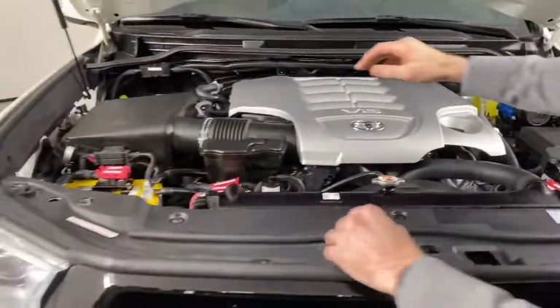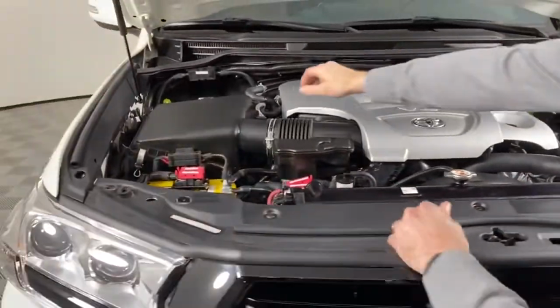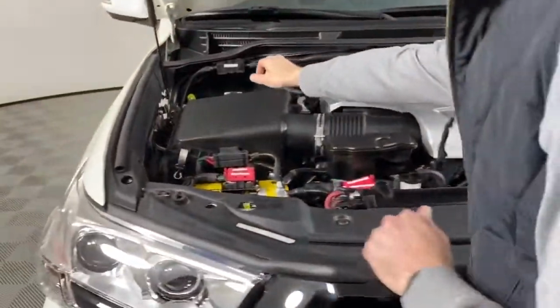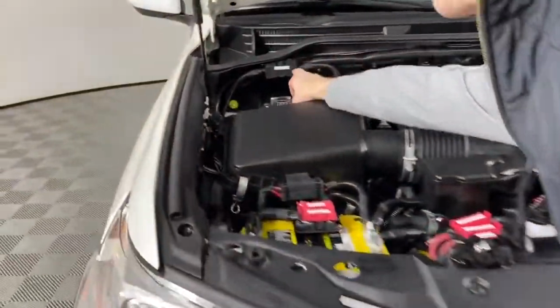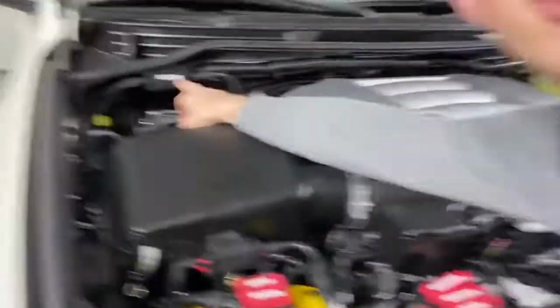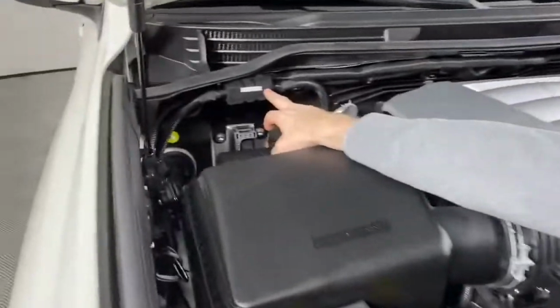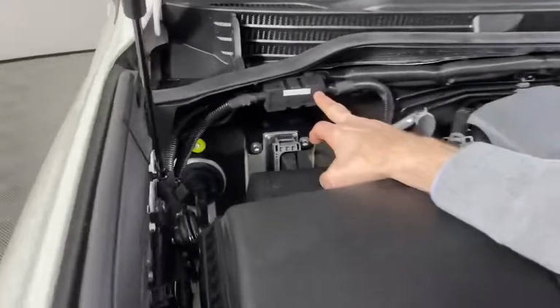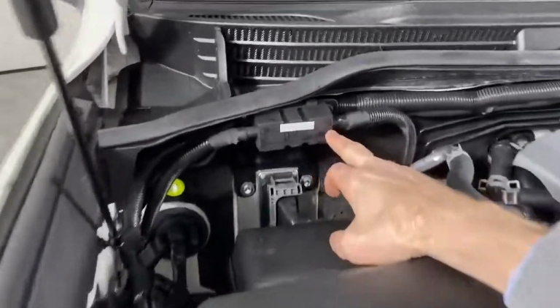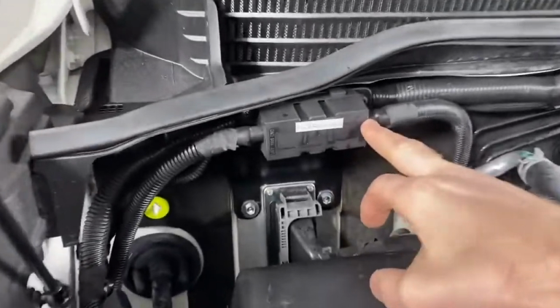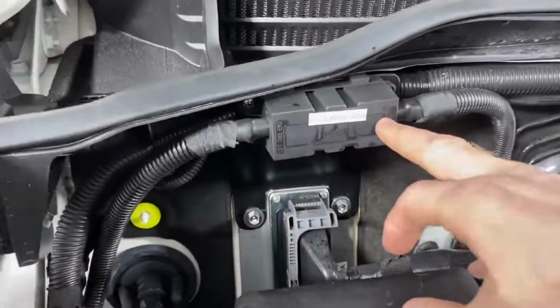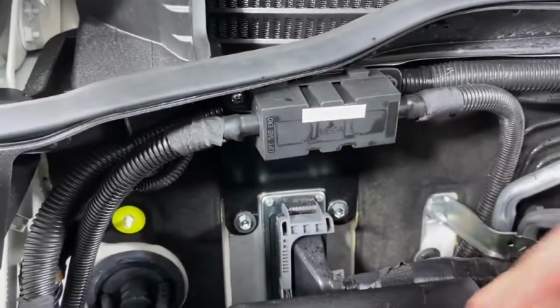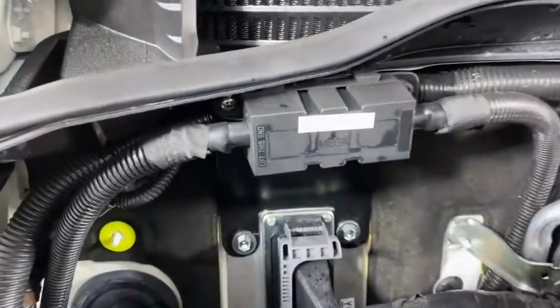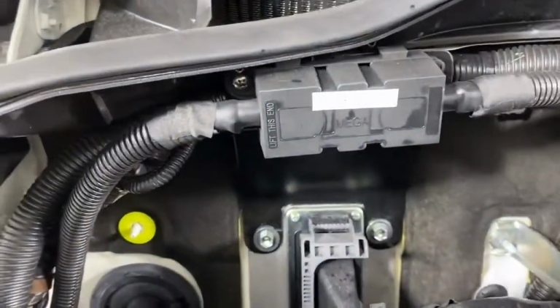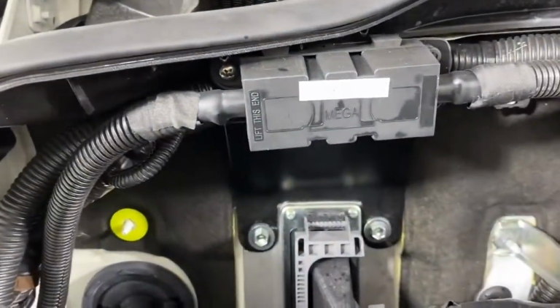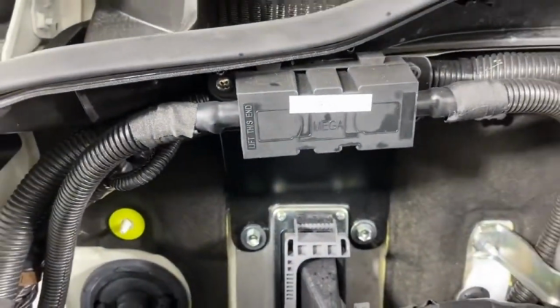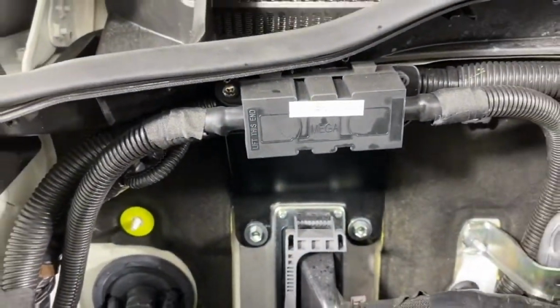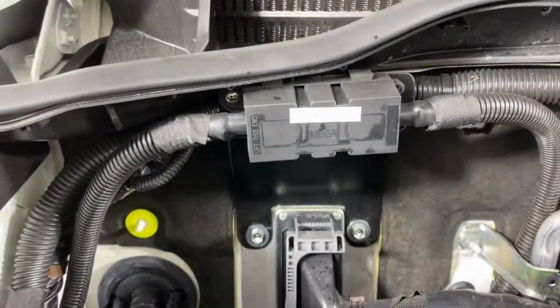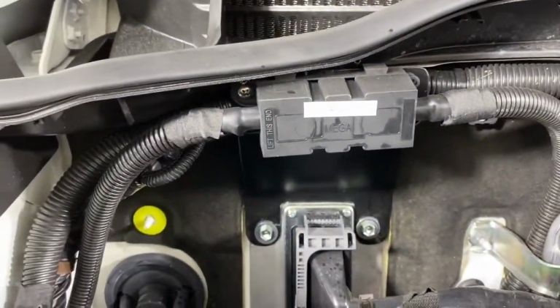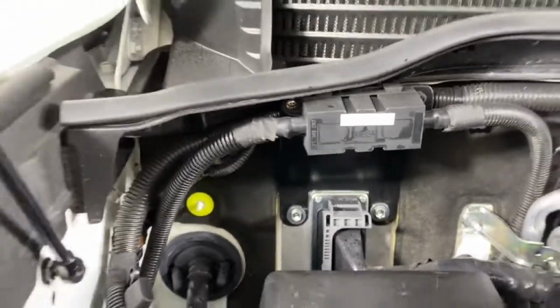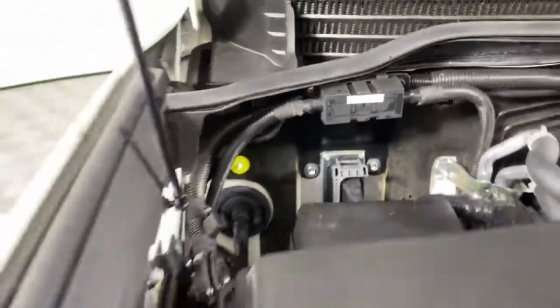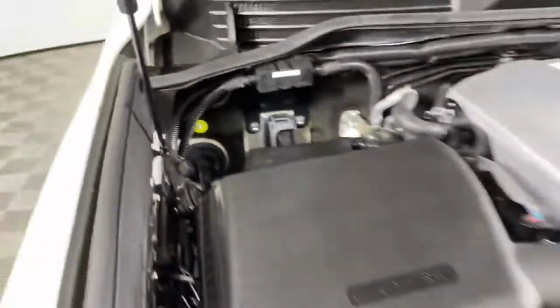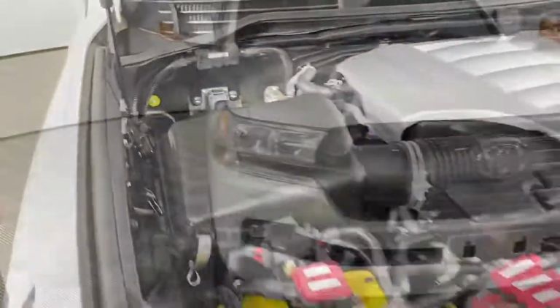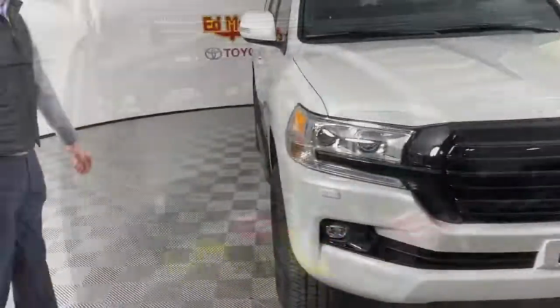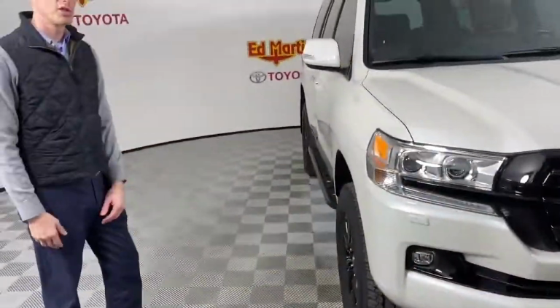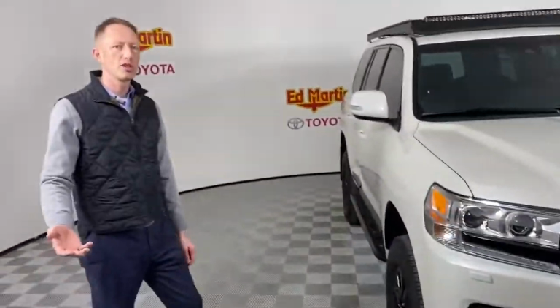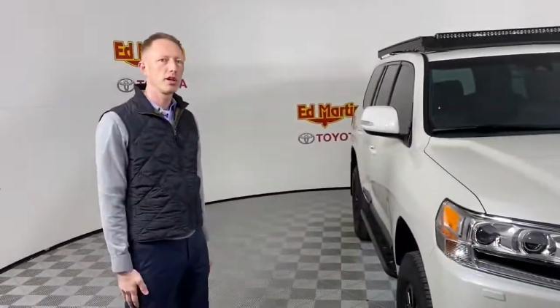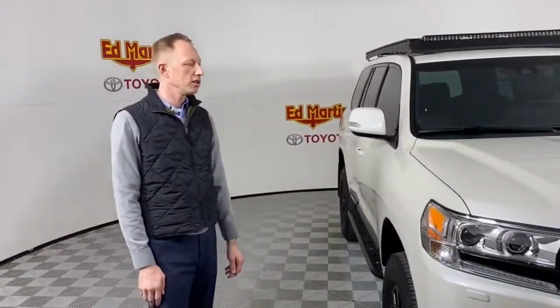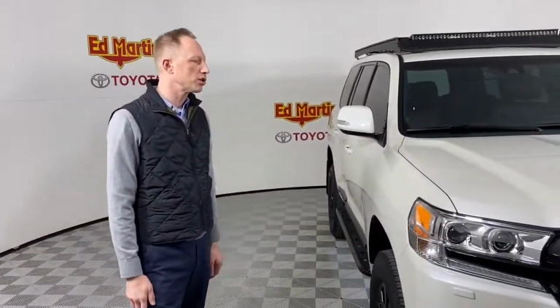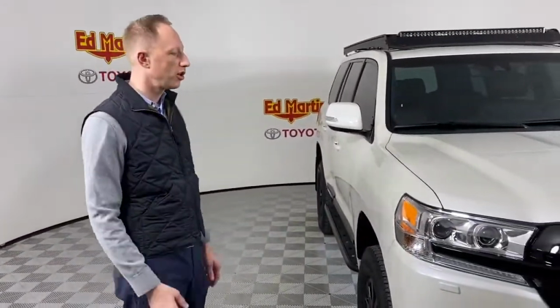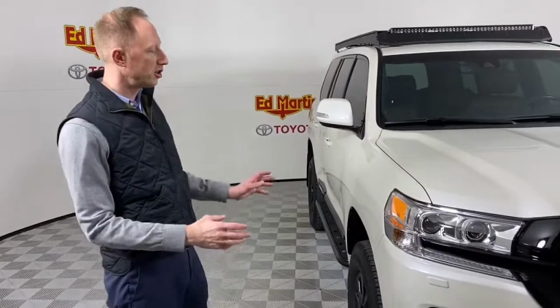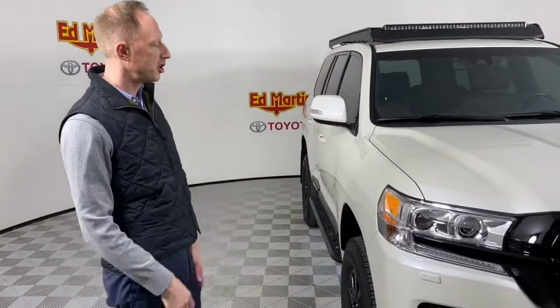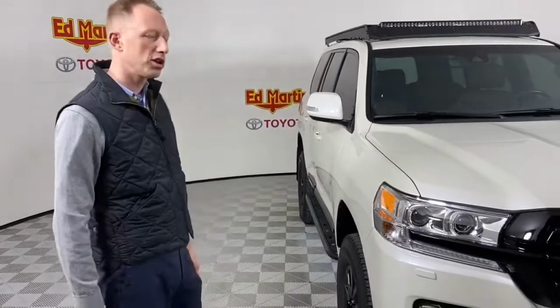And then also another fuse right here for the Anderson connector. That's about it under the hood. That's our 2020 Land Cruiser 200 Special Edition.